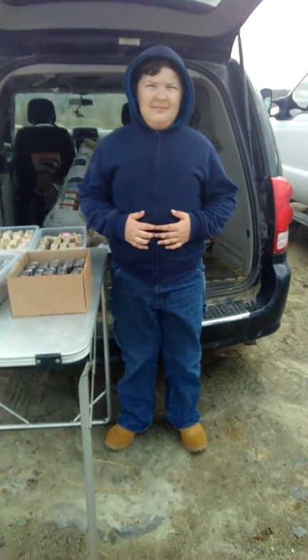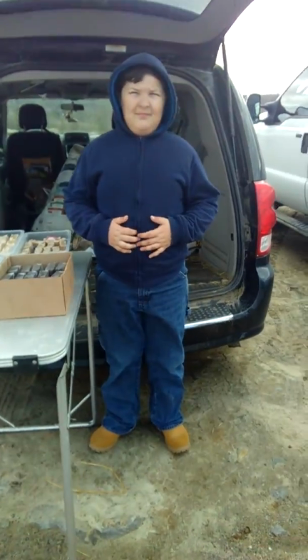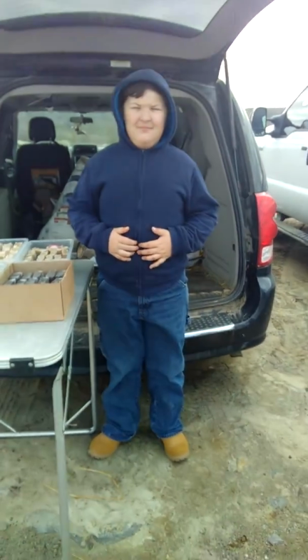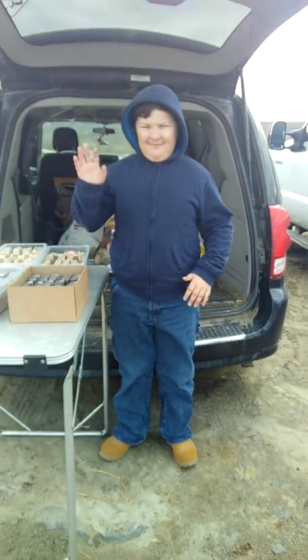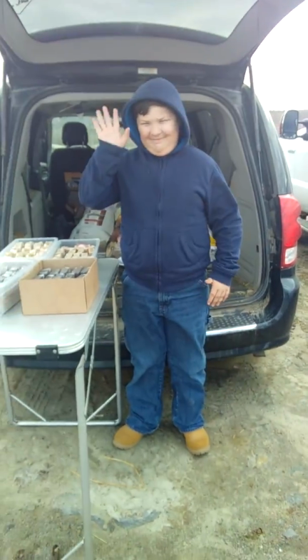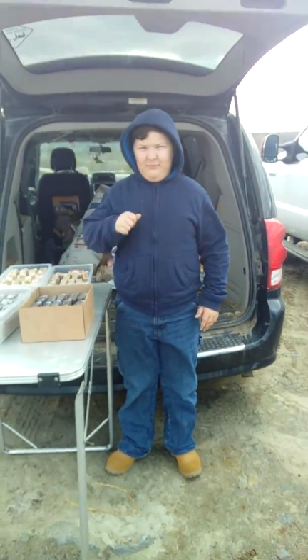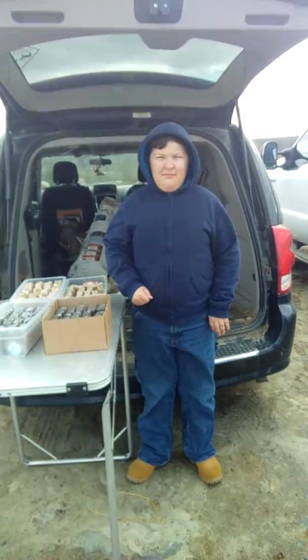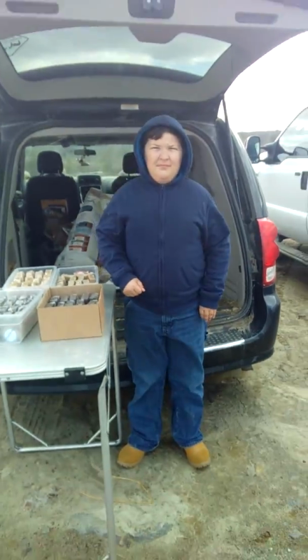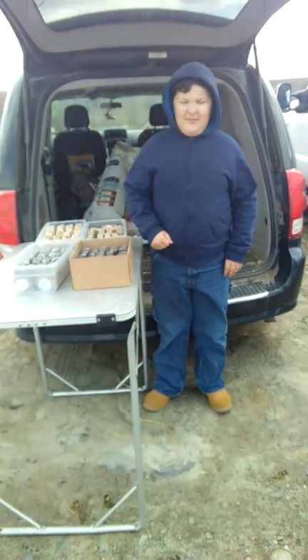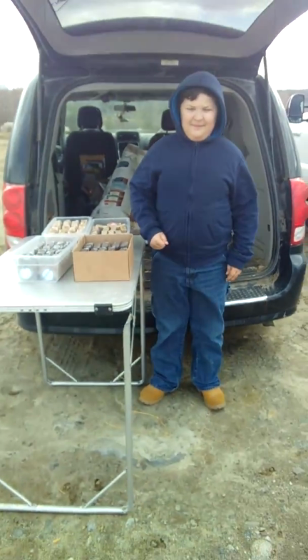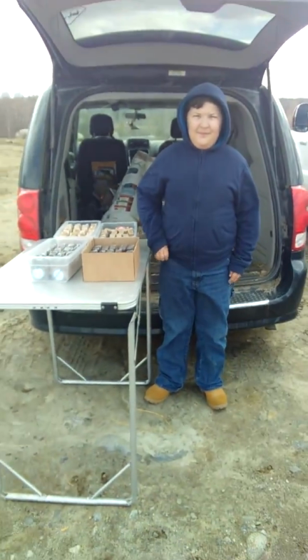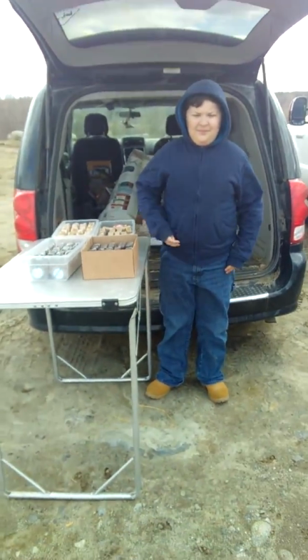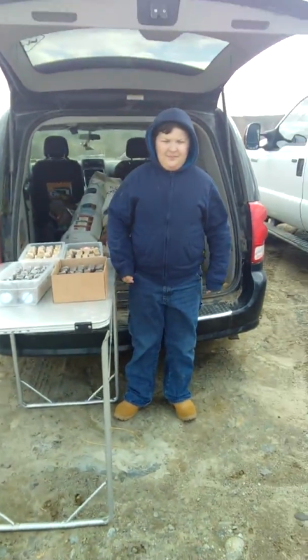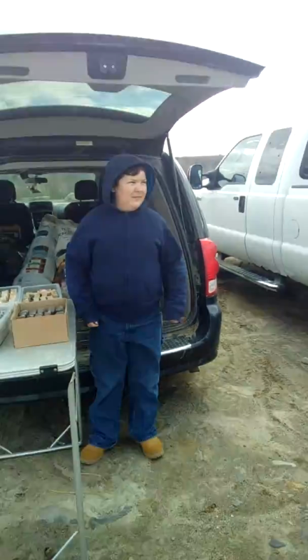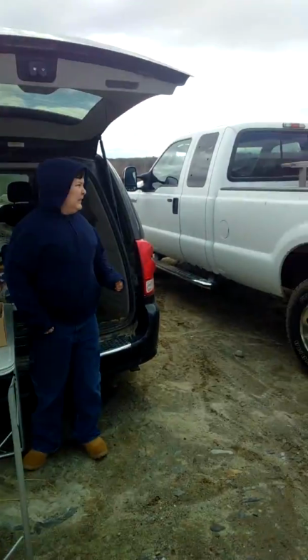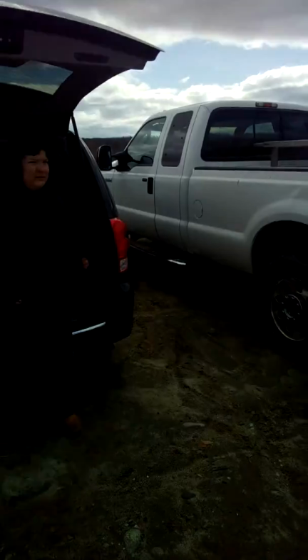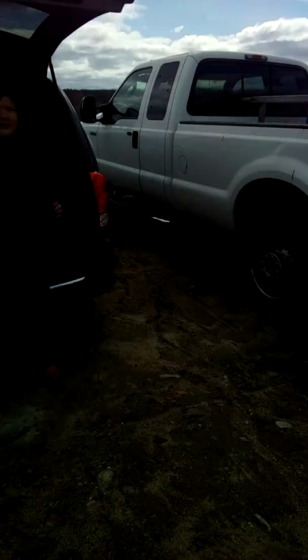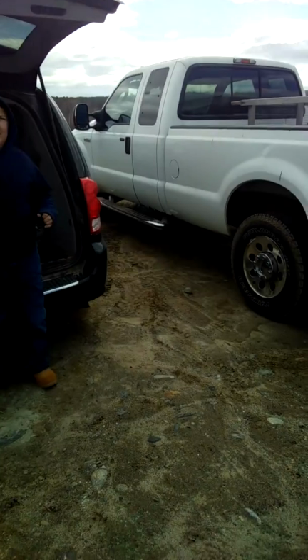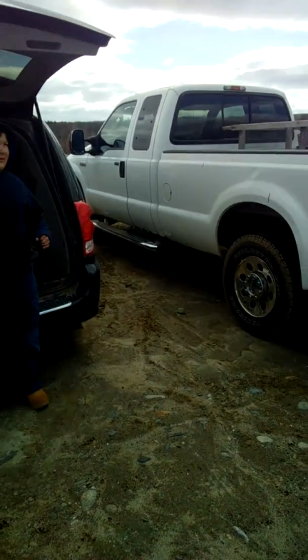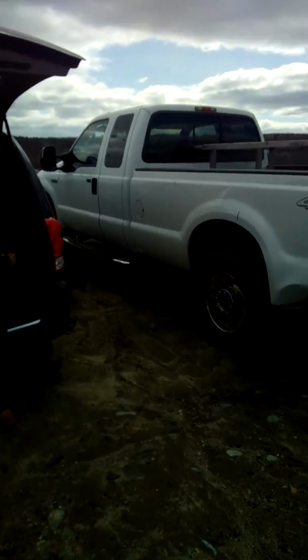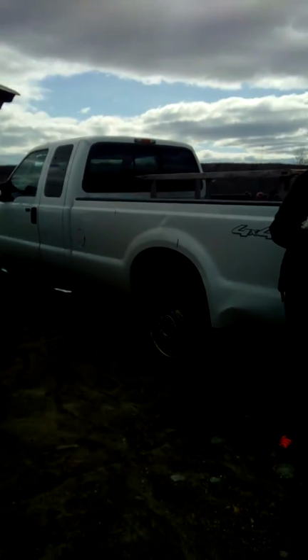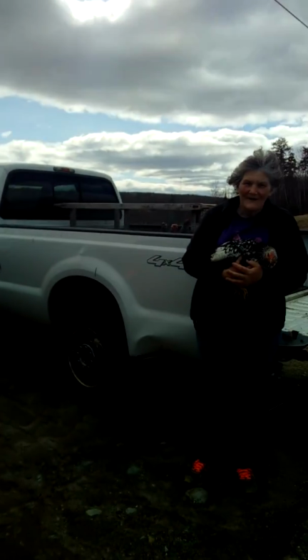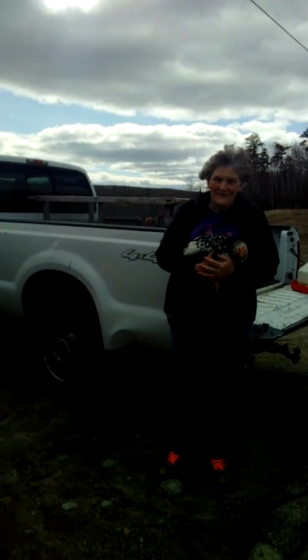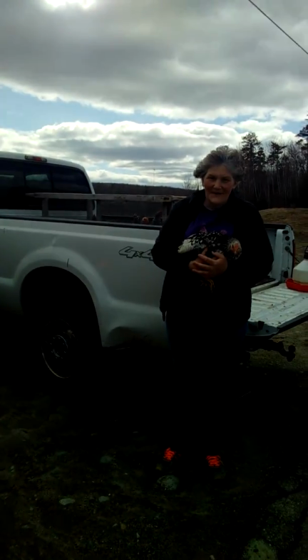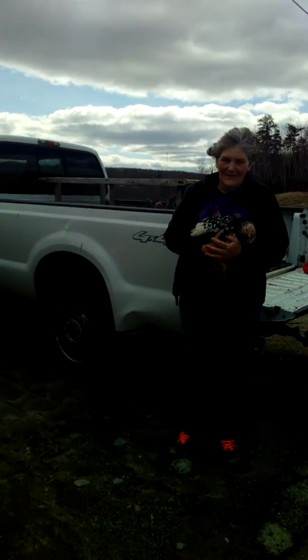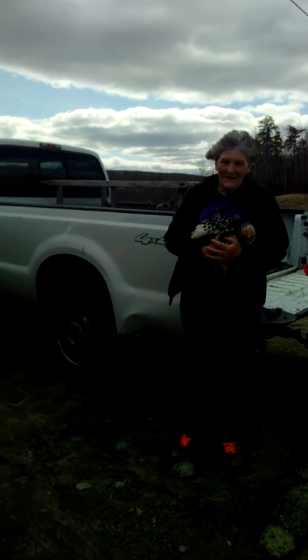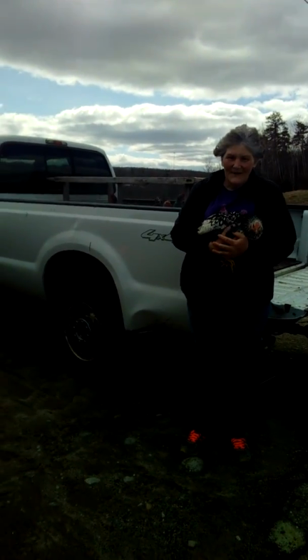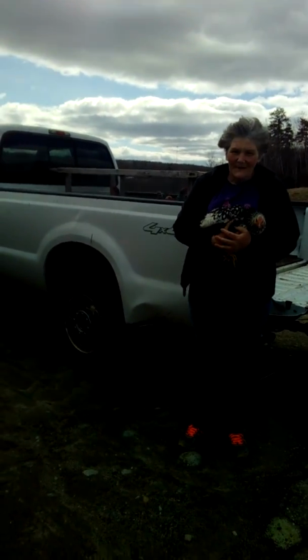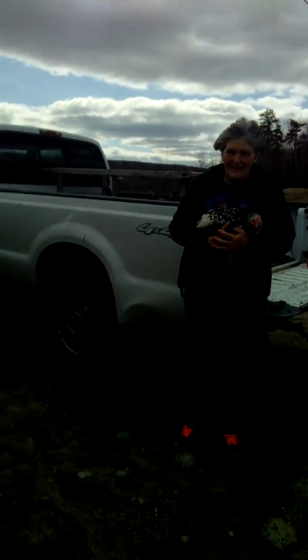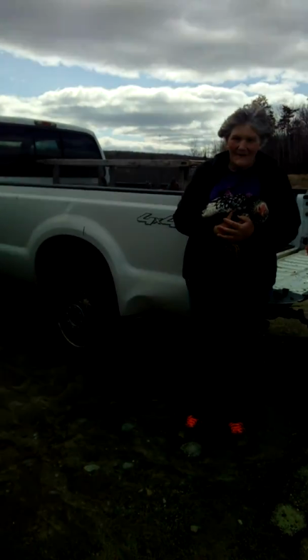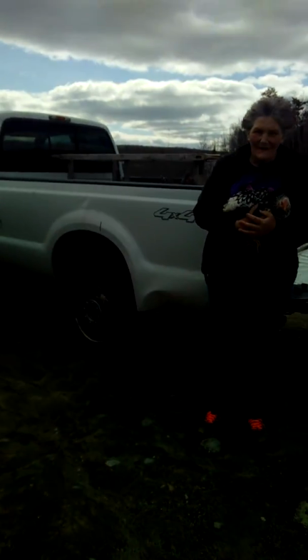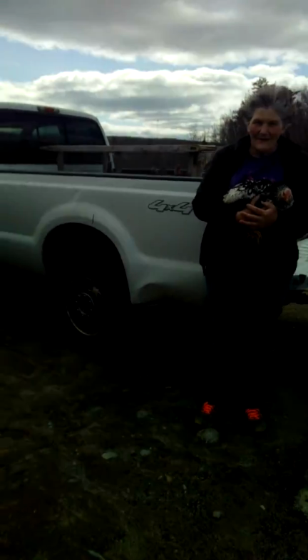Hi, Tammy here and Dakota. We're at Tractor Supply today. What's your name? Eleanor. And this is Eleanor. She has some nice hens that she's brought.